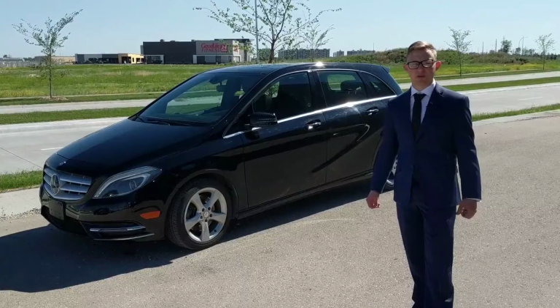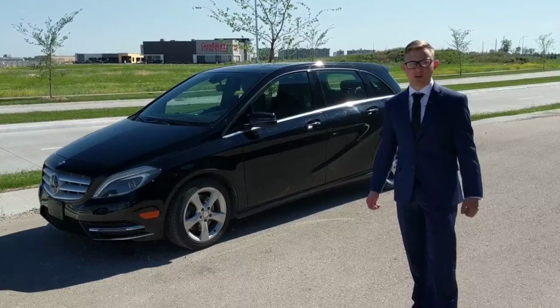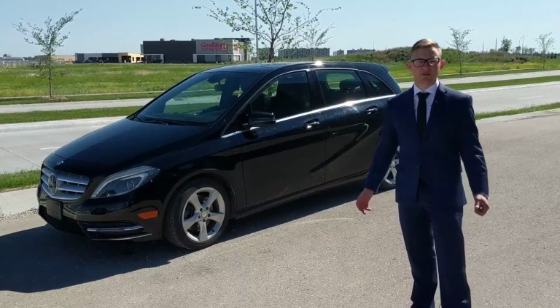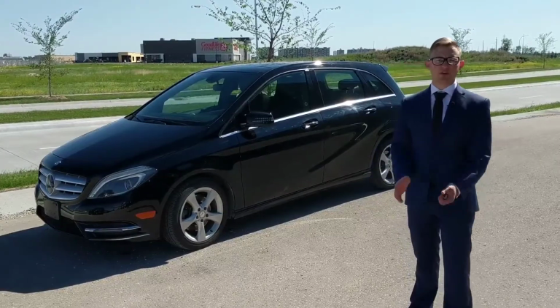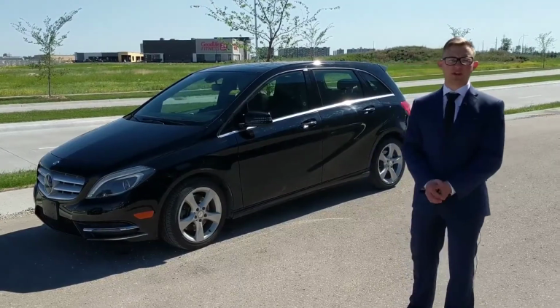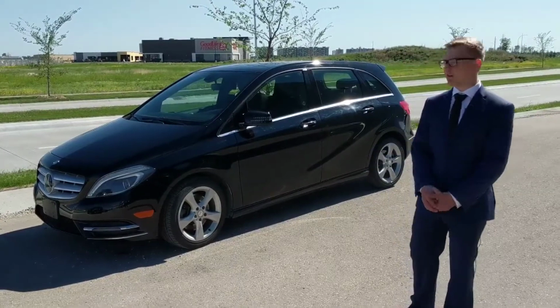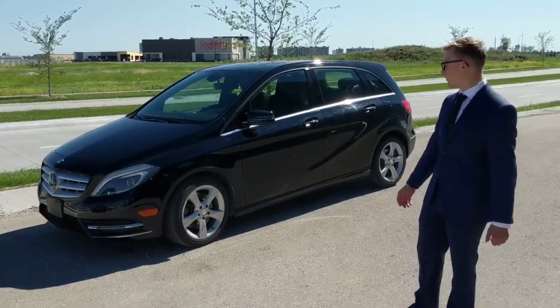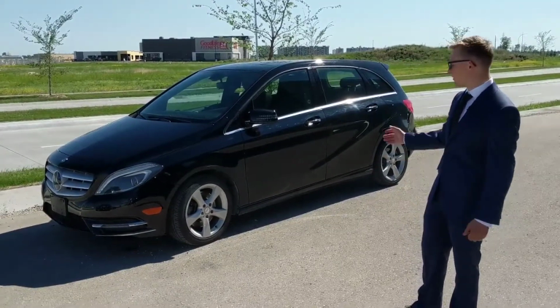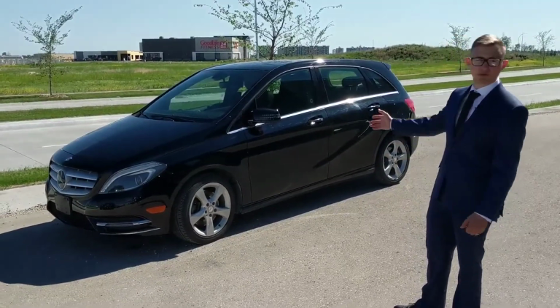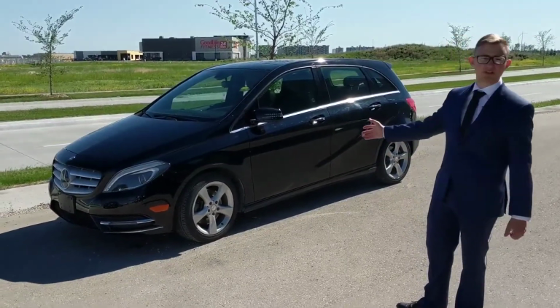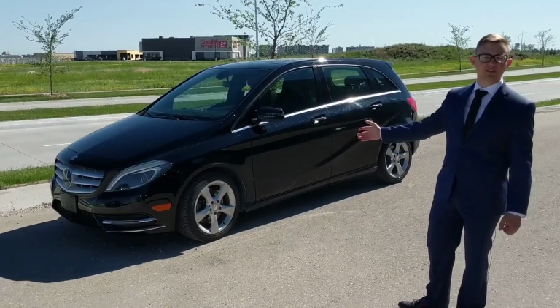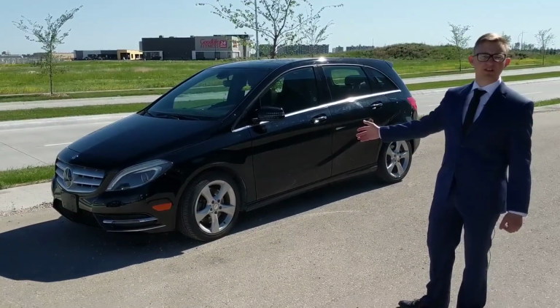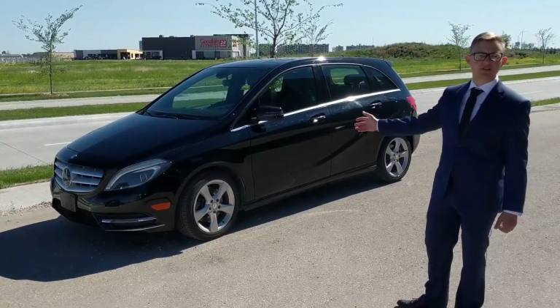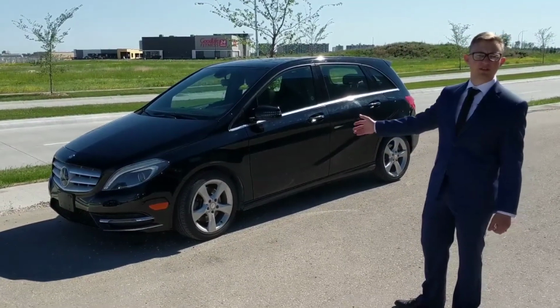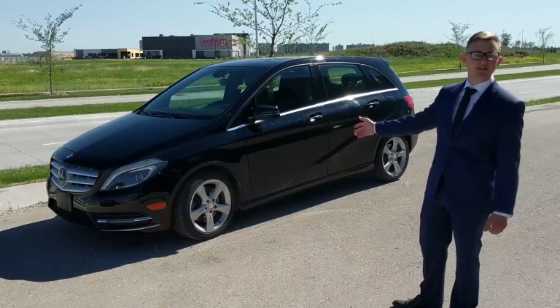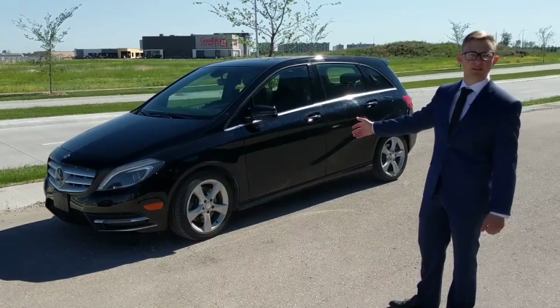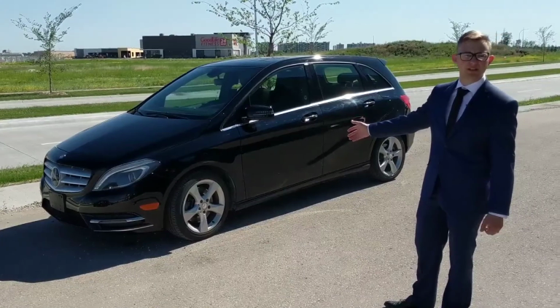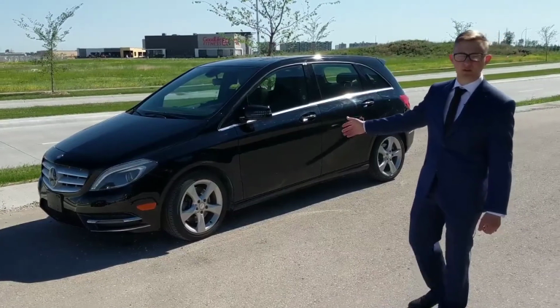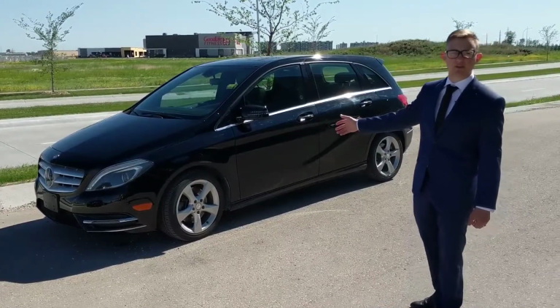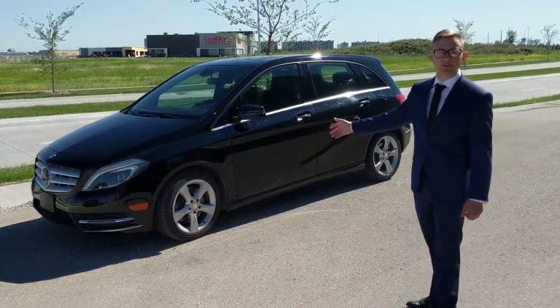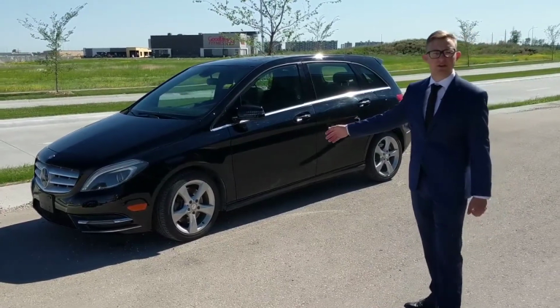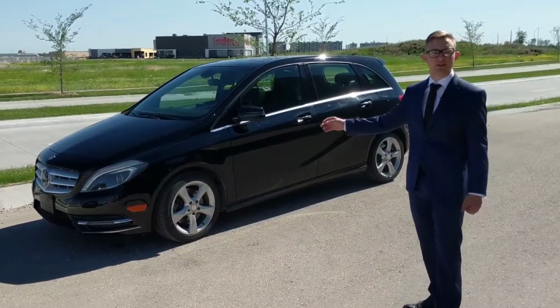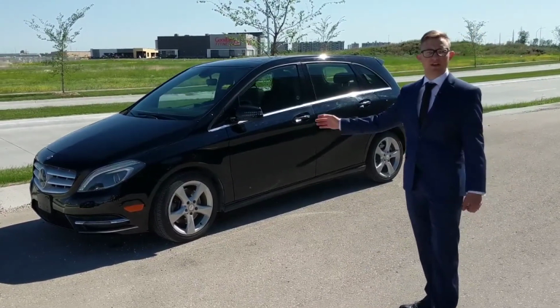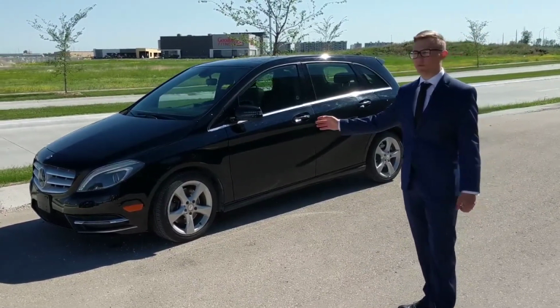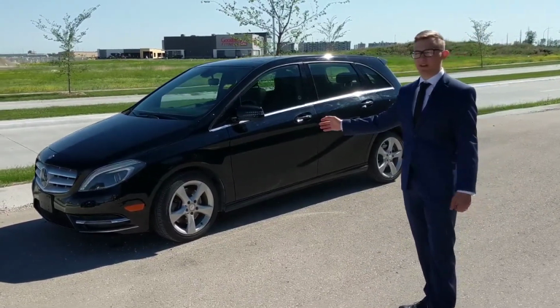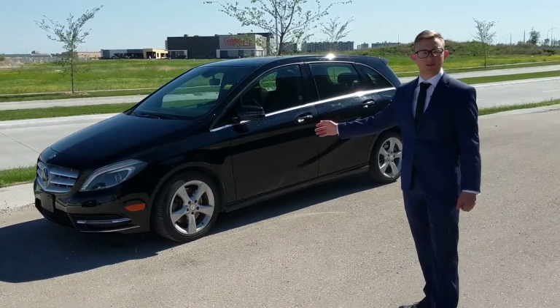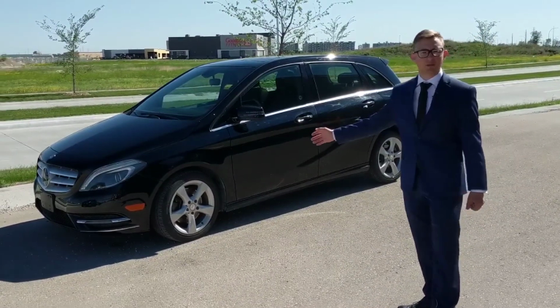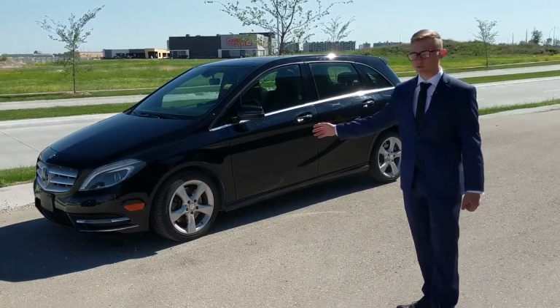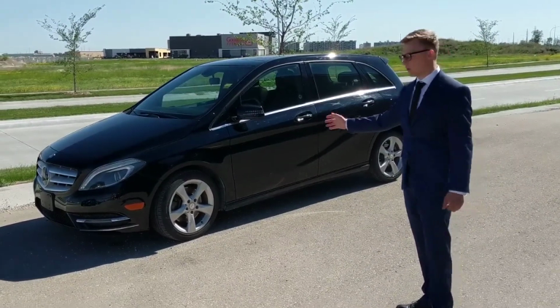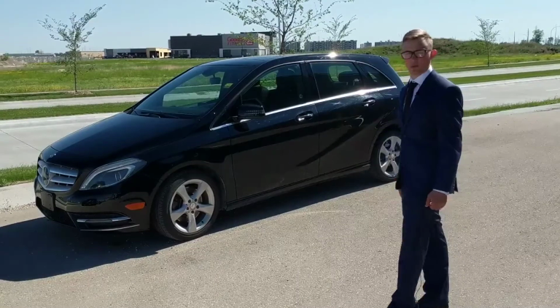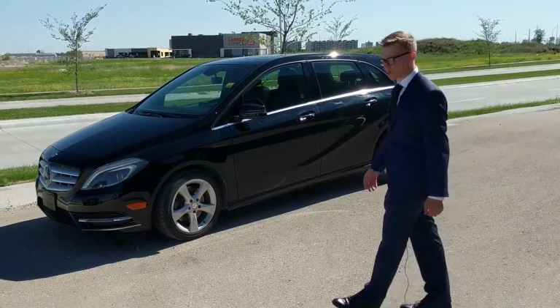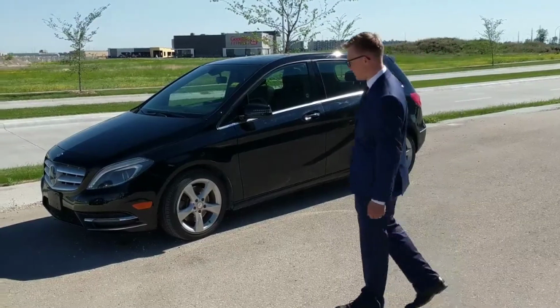Good morning, I'm Sven with Murray Hyundai and we got one of our used vehicles here today. It's a Mercedes-Benz B-Class, it's a 2013, it's only got 59,000 kilometers — so really low kilometers, which is awesome.